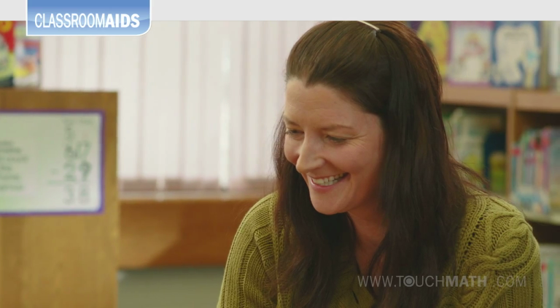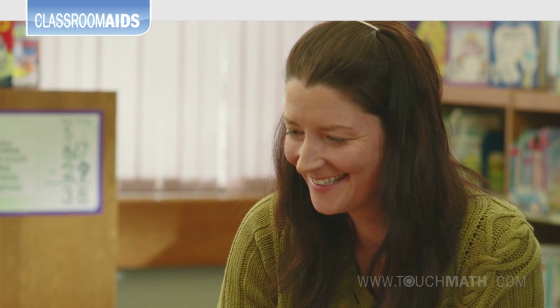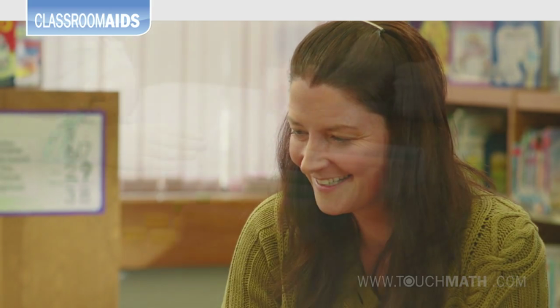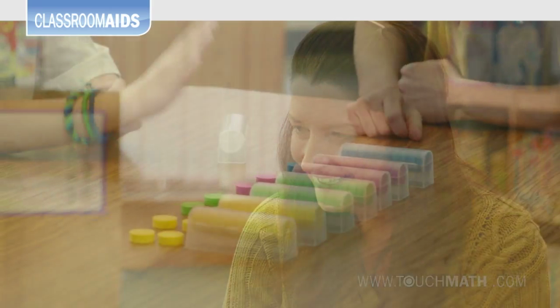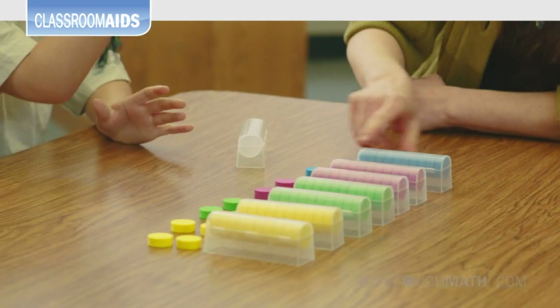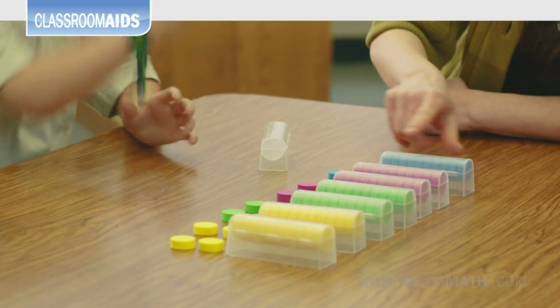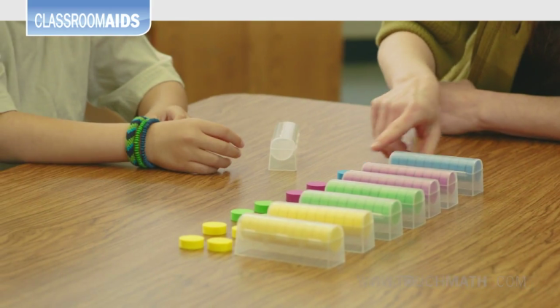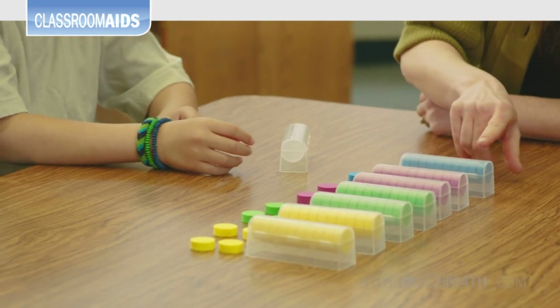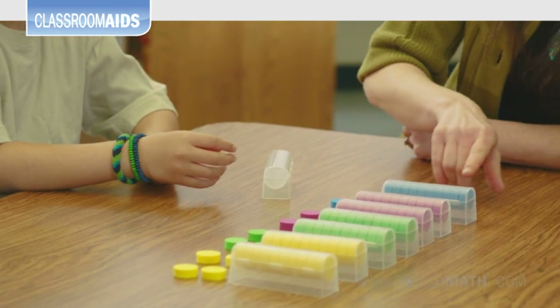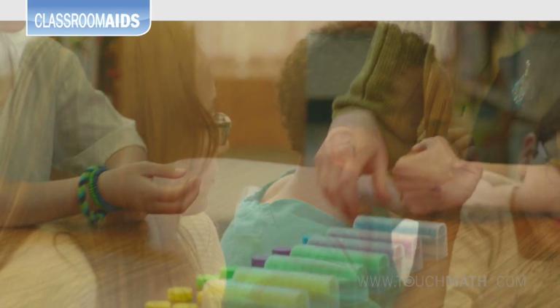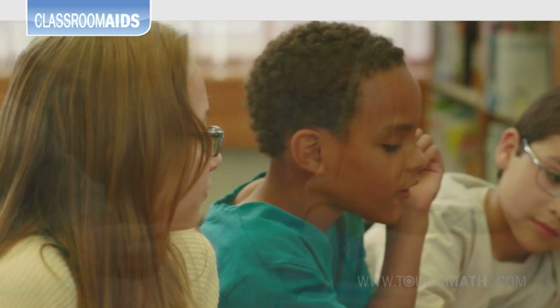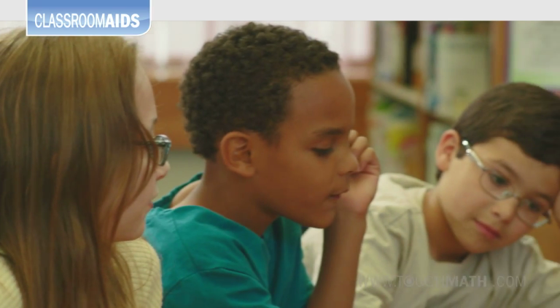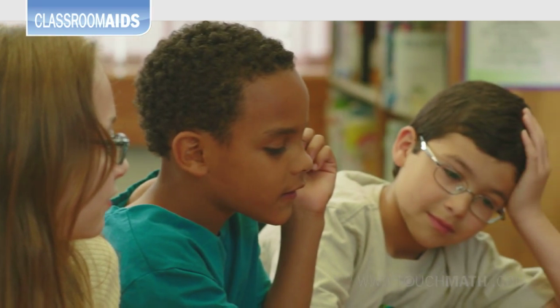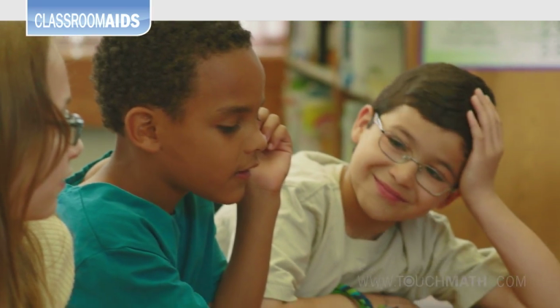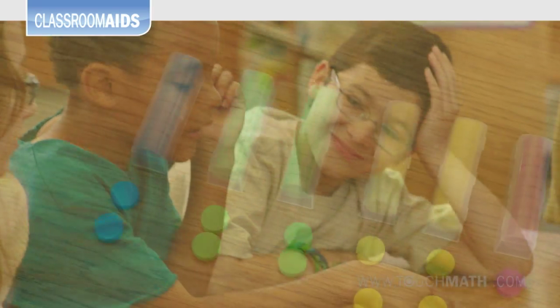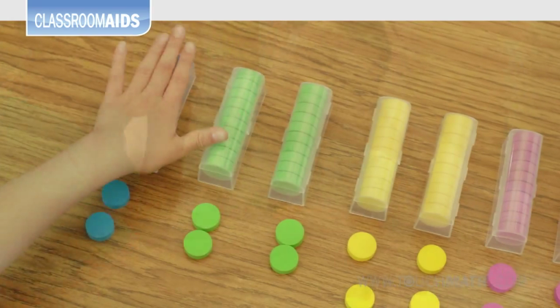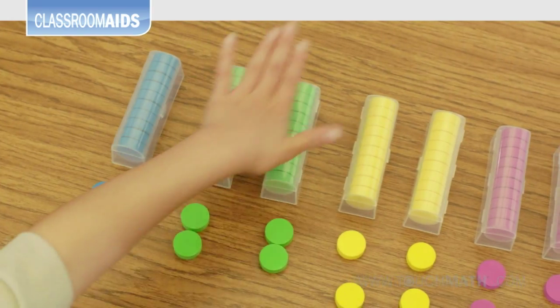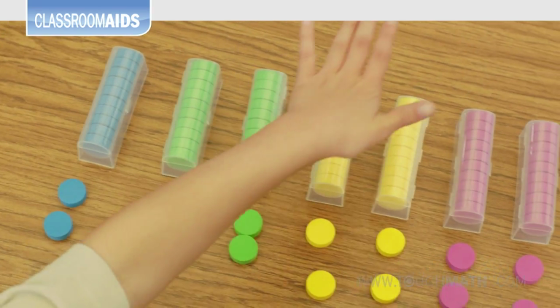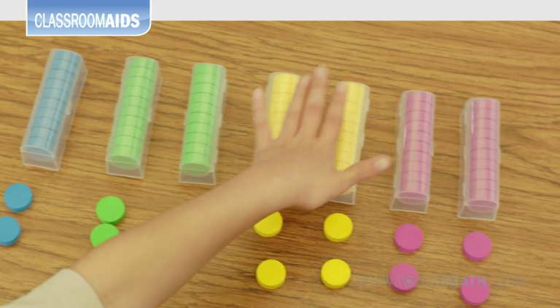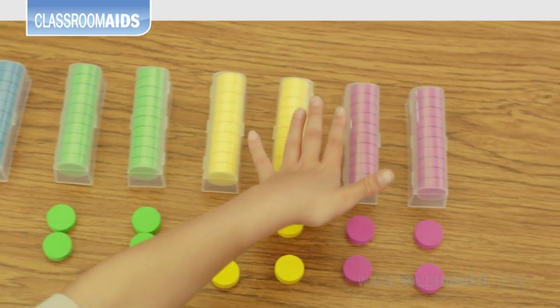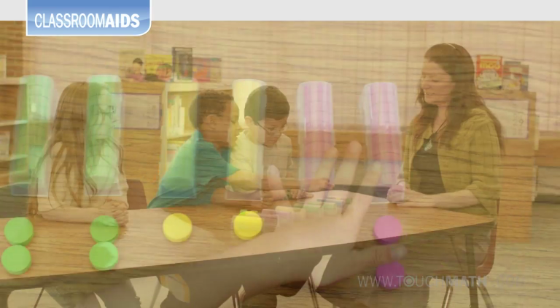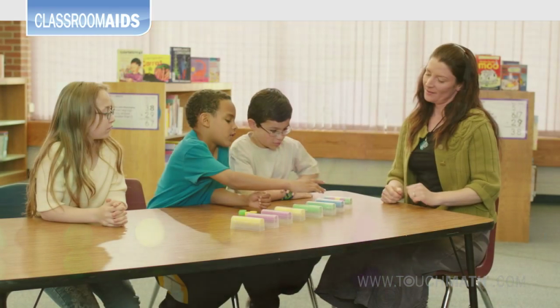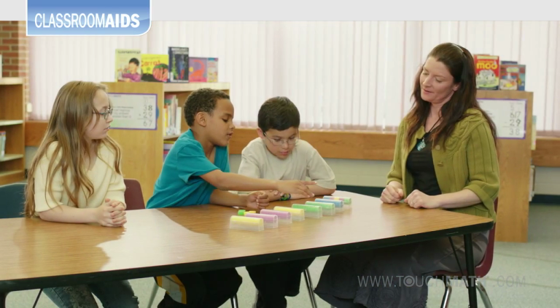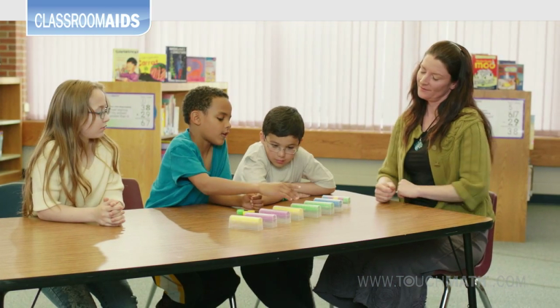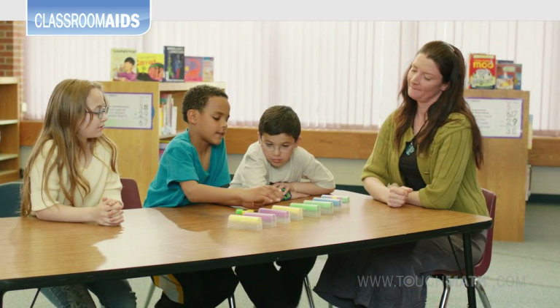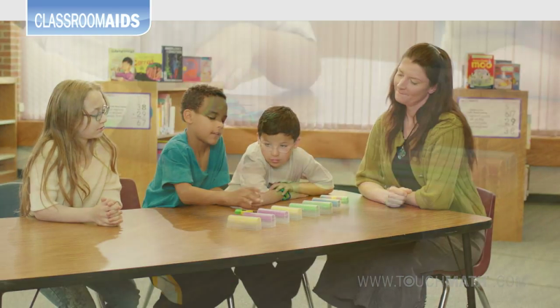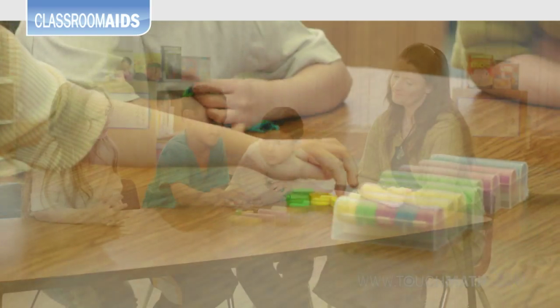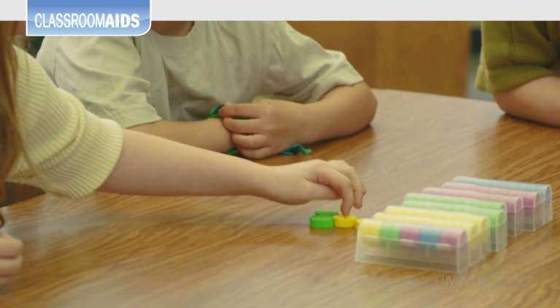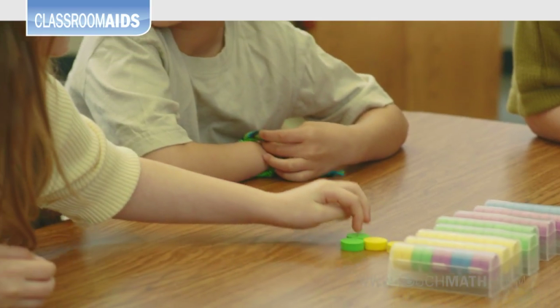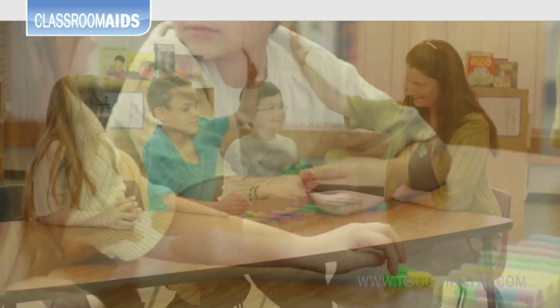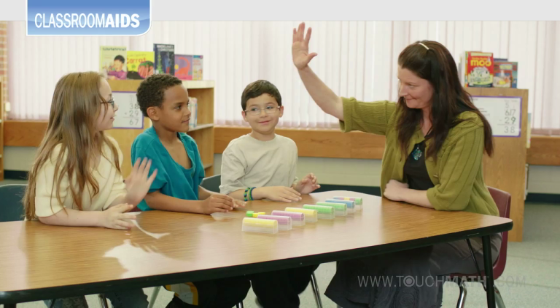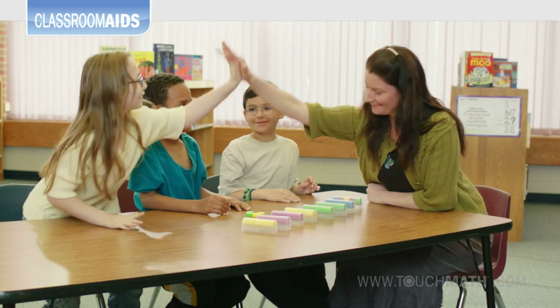When students deal with numbers over 10, they can add on to the base 10 trays for multiplication with regrouping — in this case making 7 groups of 12, then count by tens for their 80, and add the remaining 4 for a total of 84.